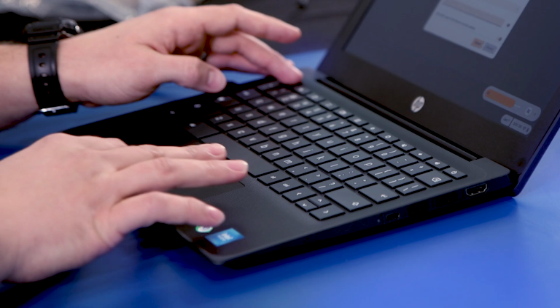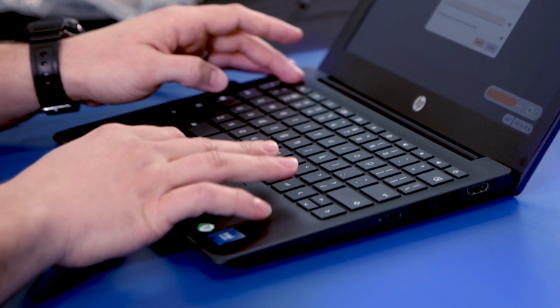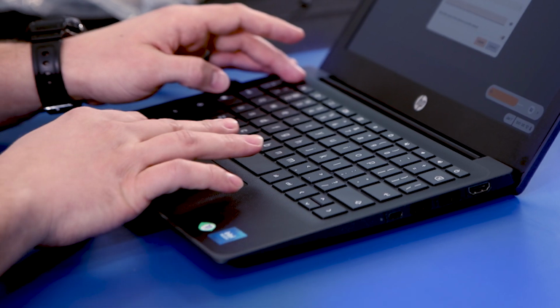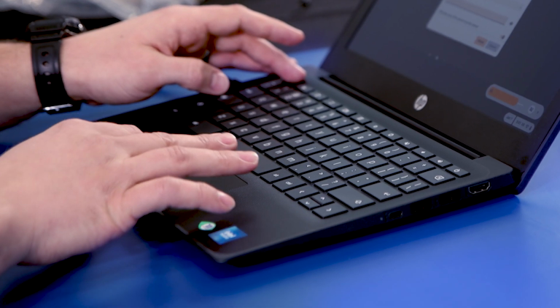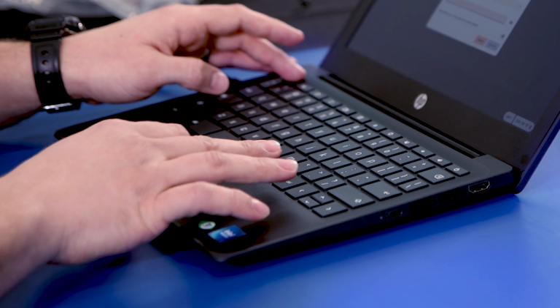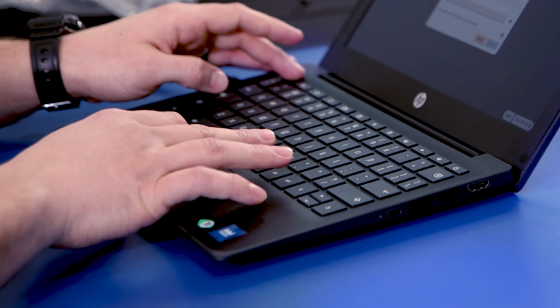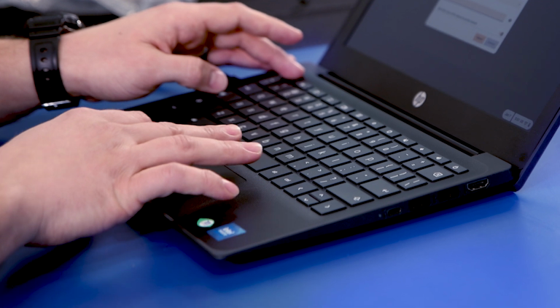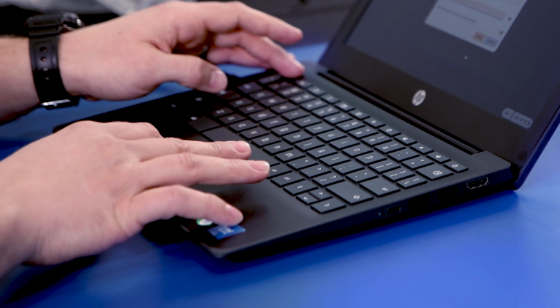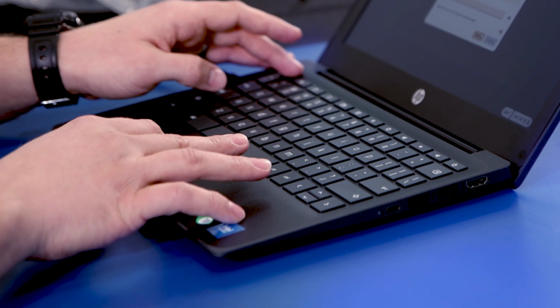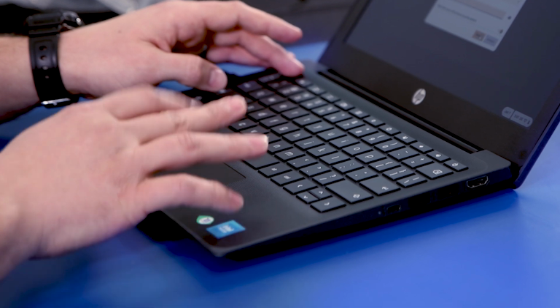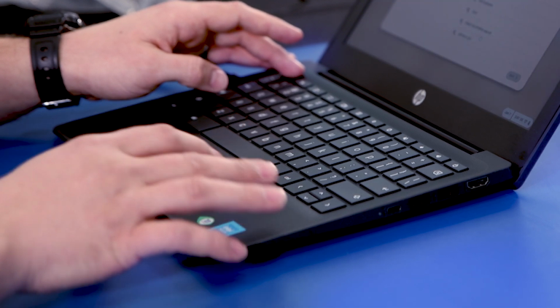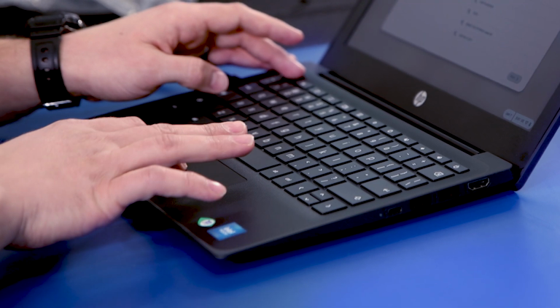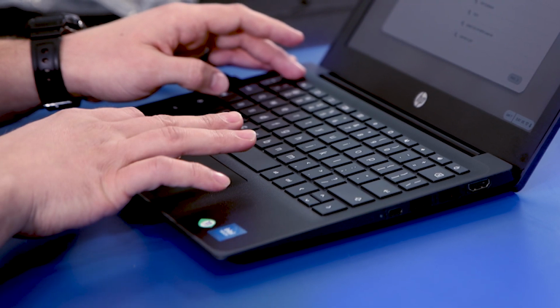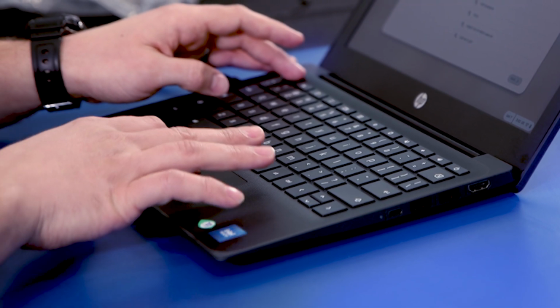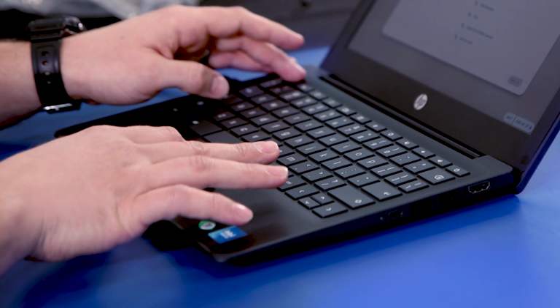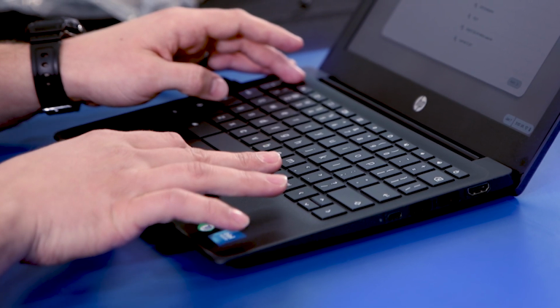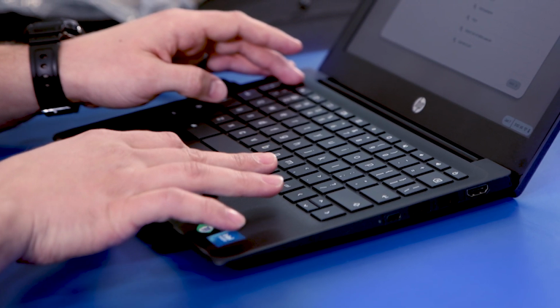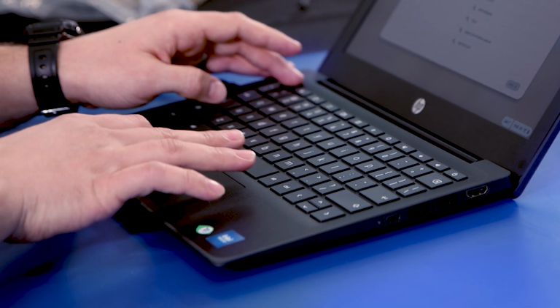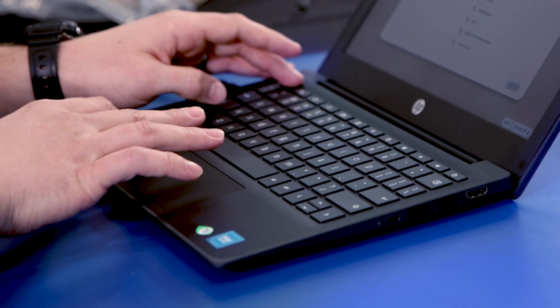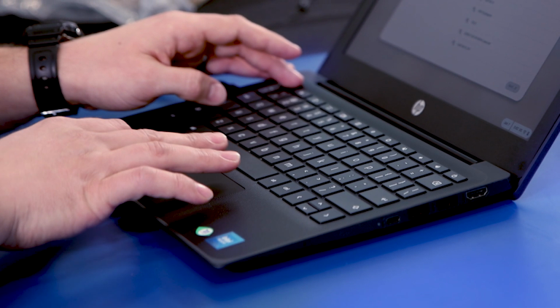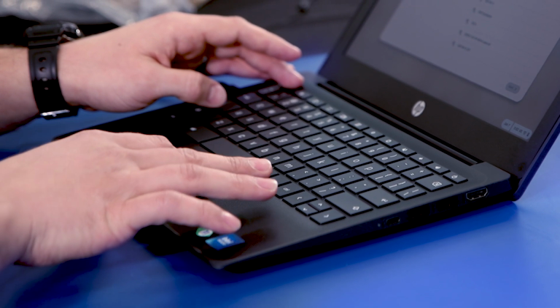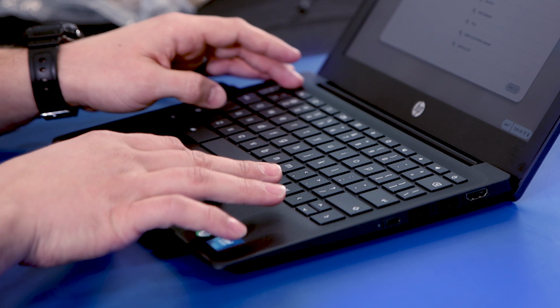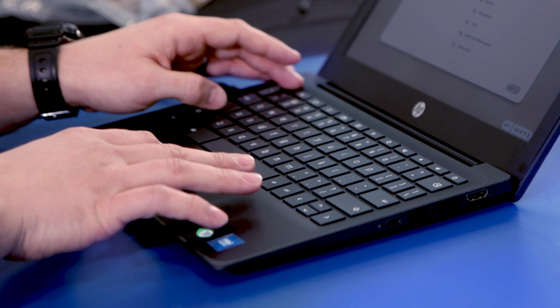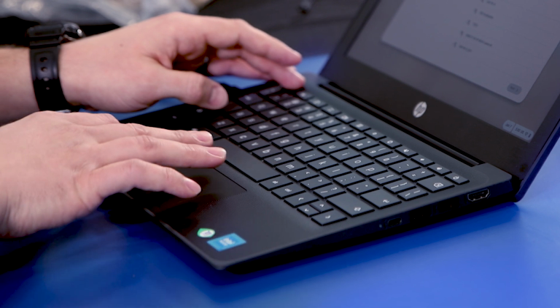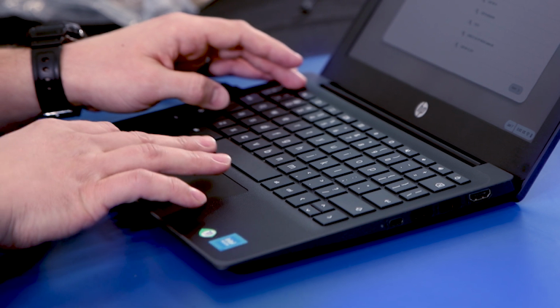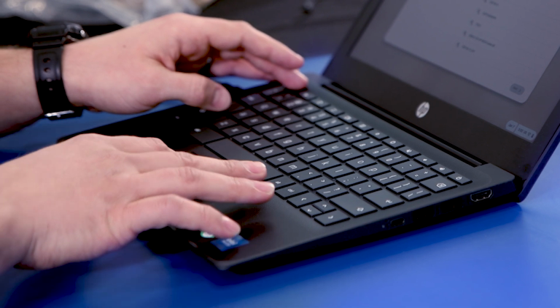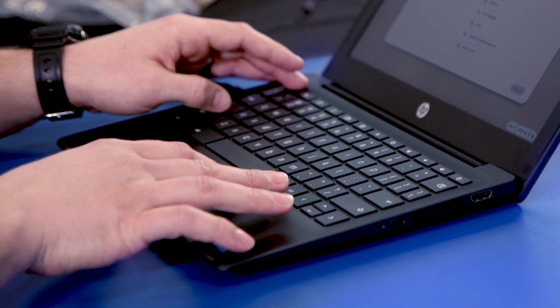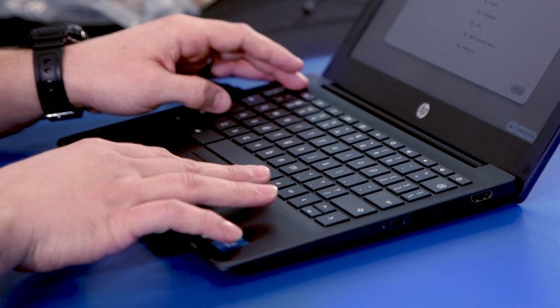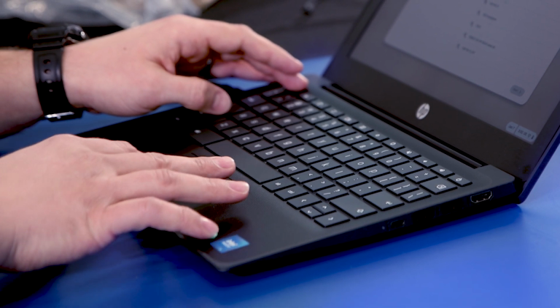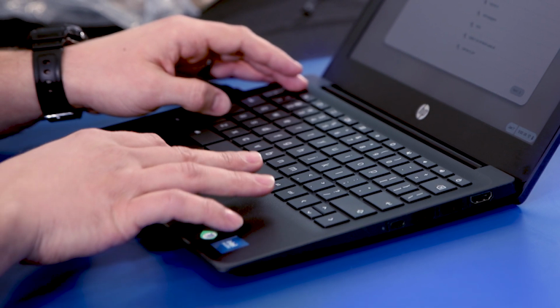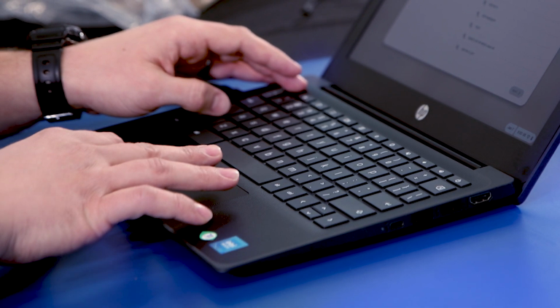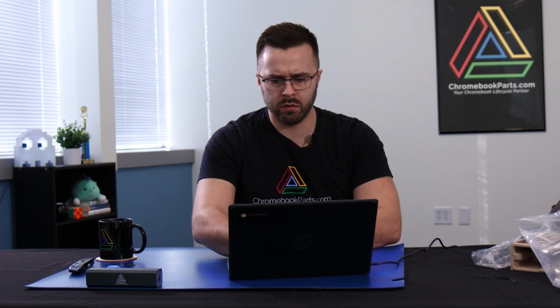The touchpad is a little bit smaller than I like. But if I can get all the way across the screen without going all the way across the touchpad, we're good.